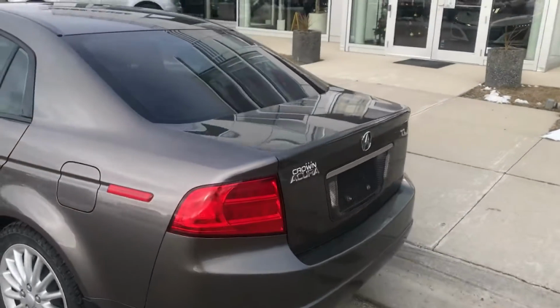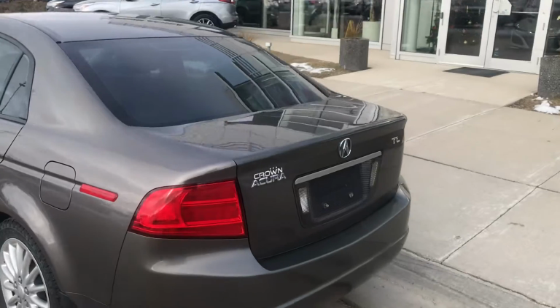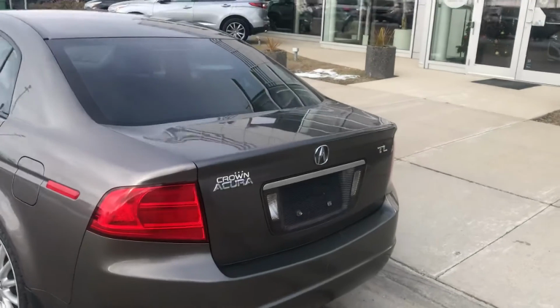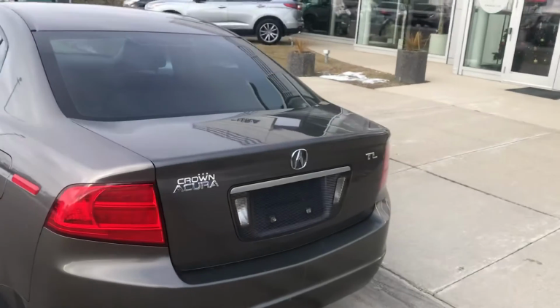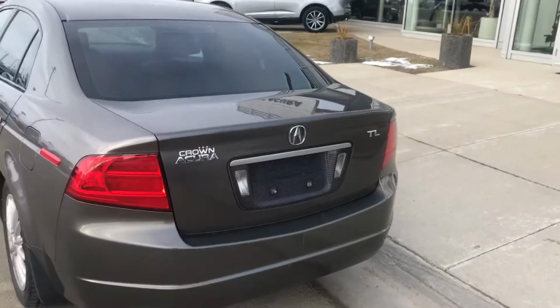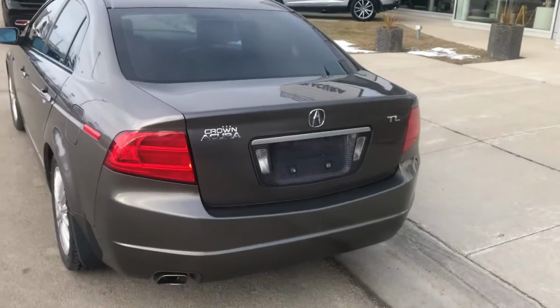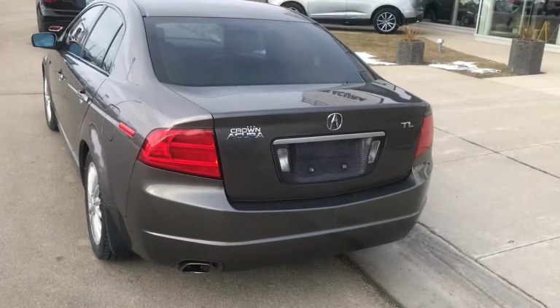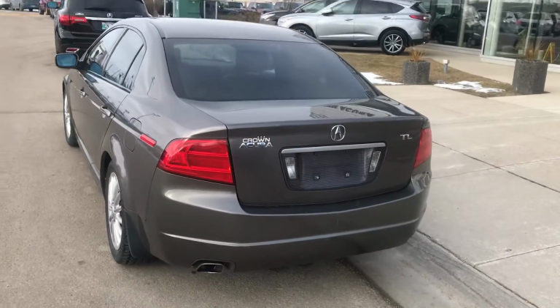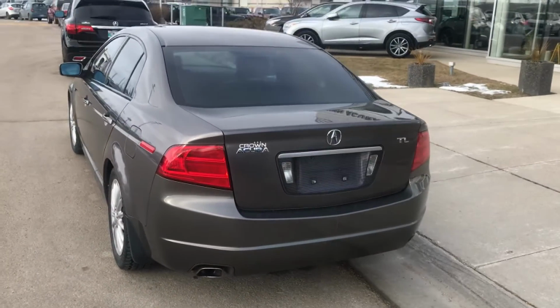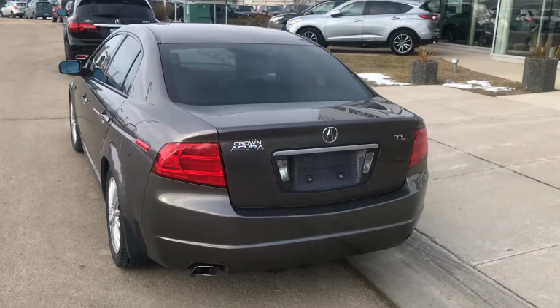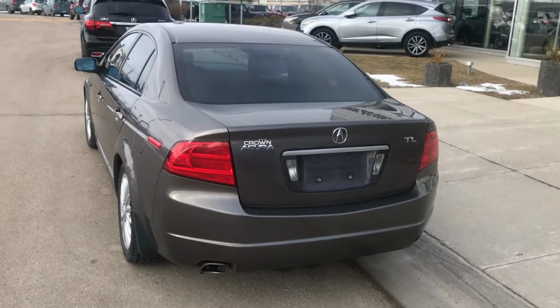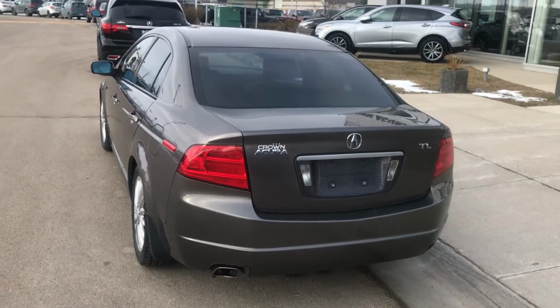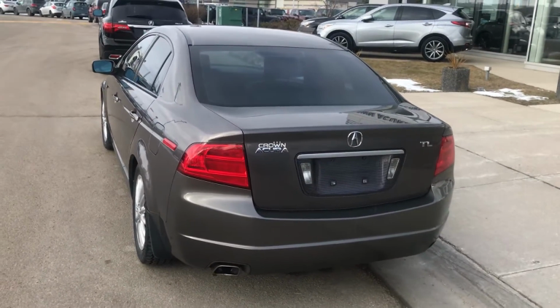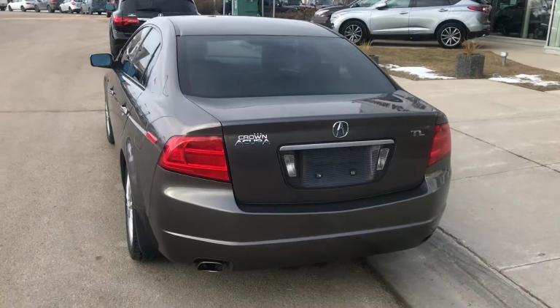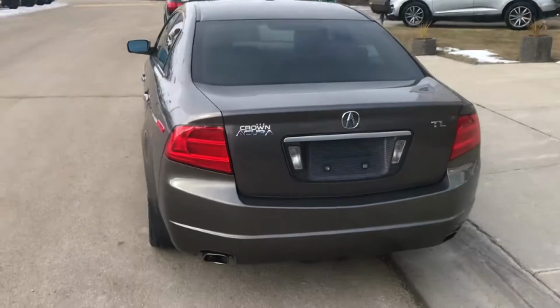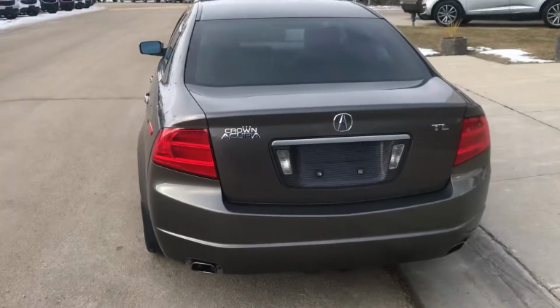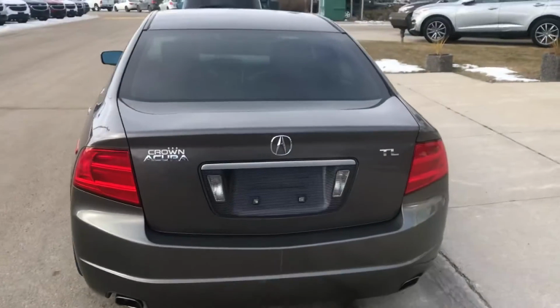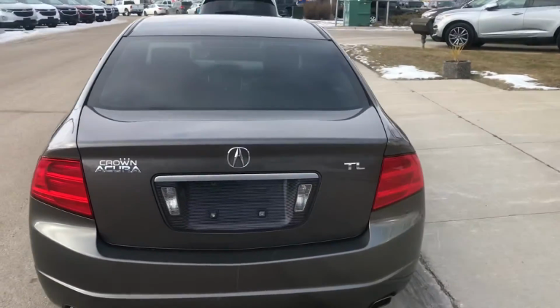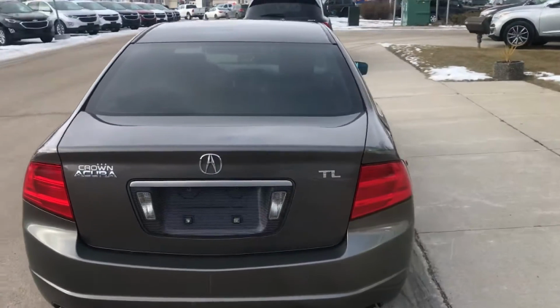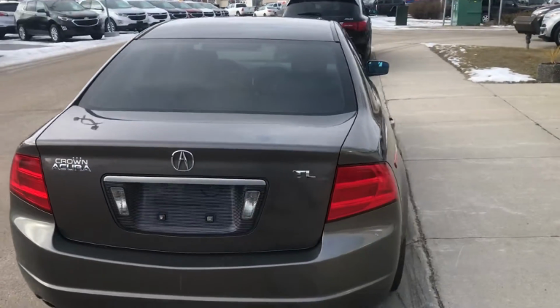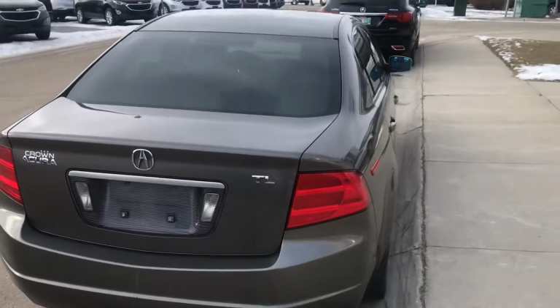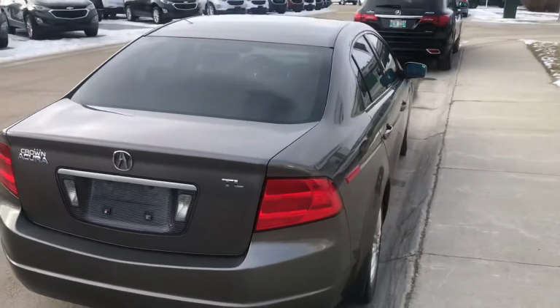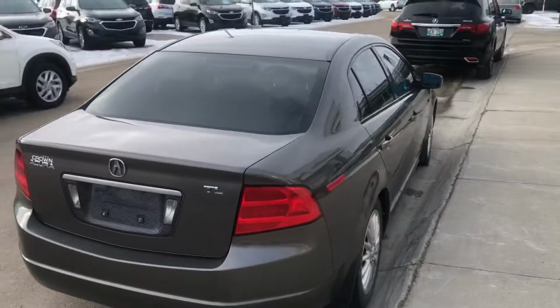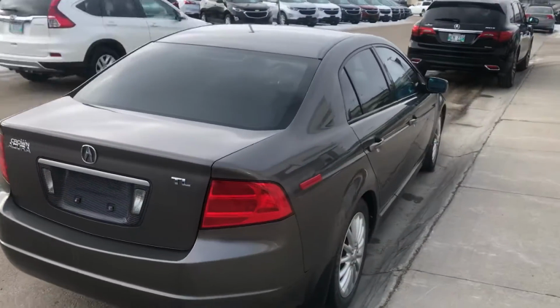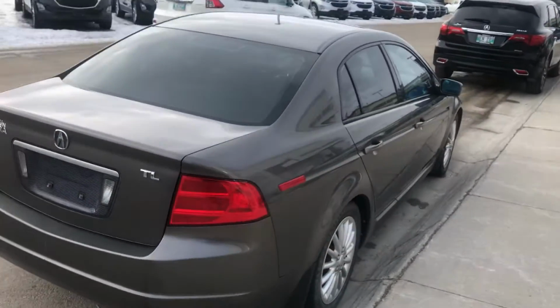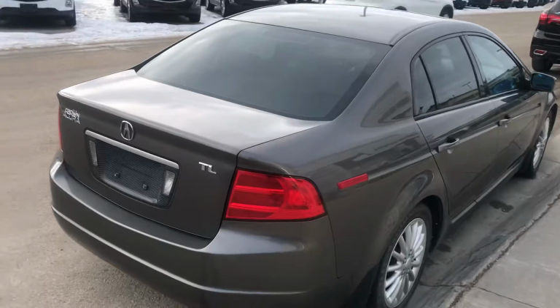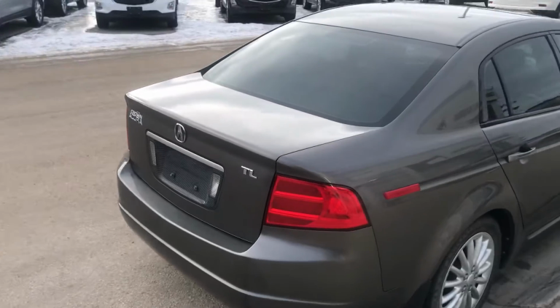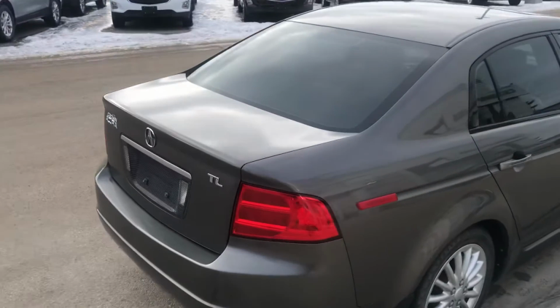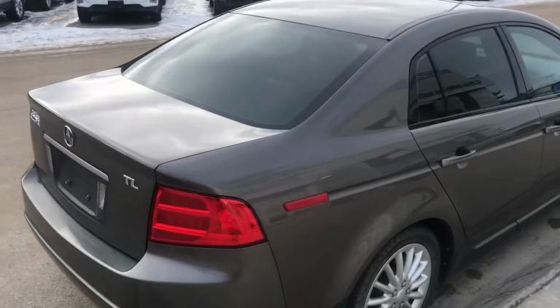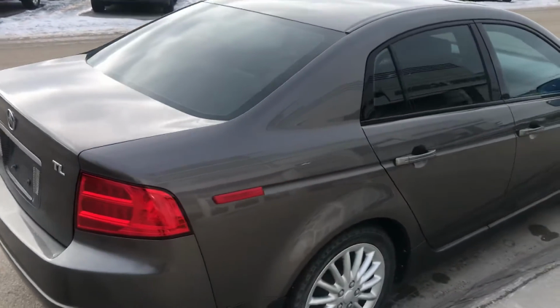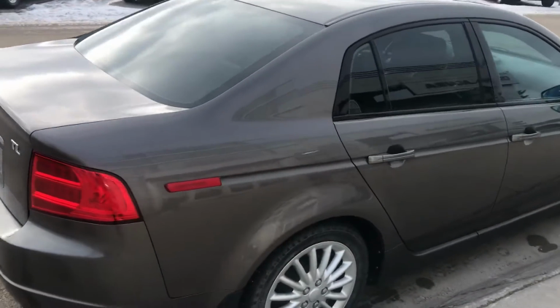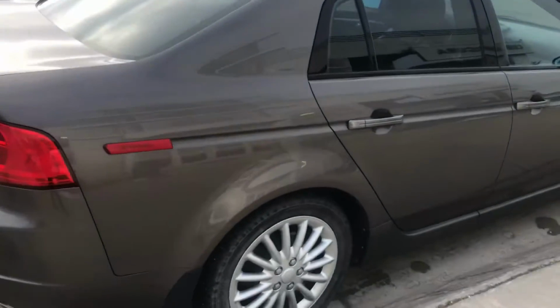It has already passed the safety inspection. It will be listed for nine thousand nine hundred ninety-one dollars. It's an extremely low mileage vehicle — we'll go inside shortly.